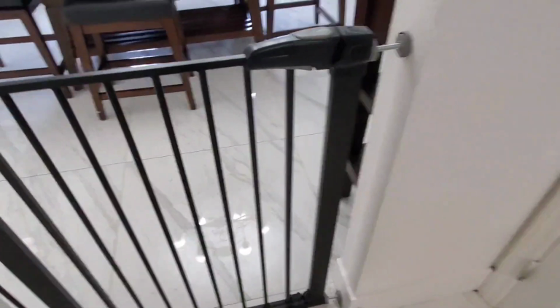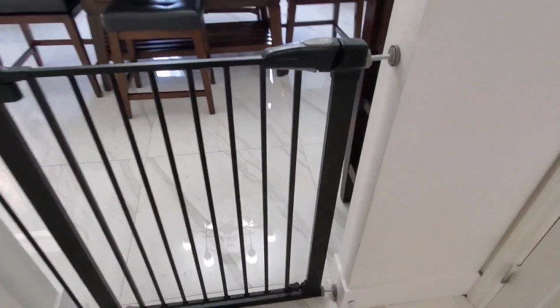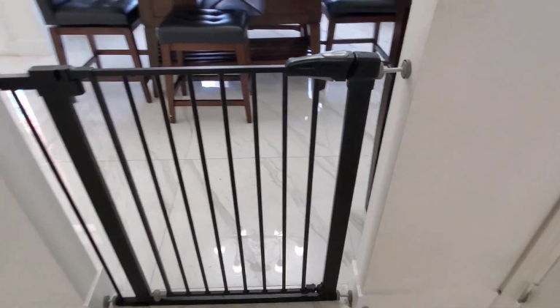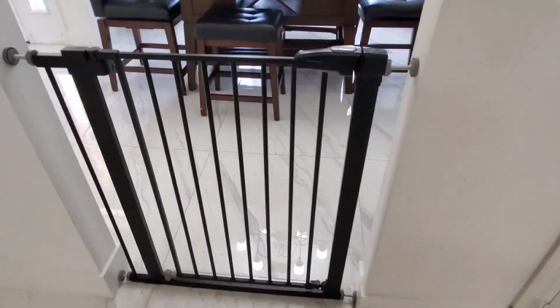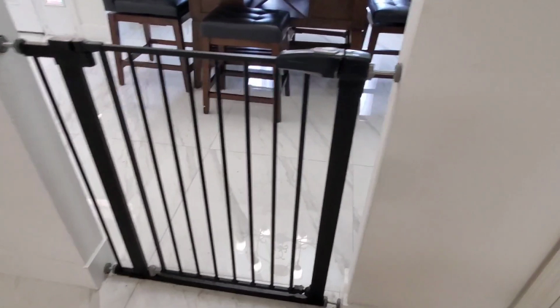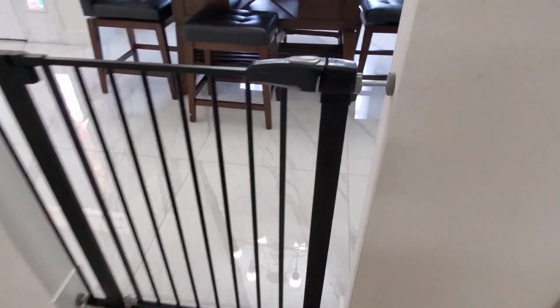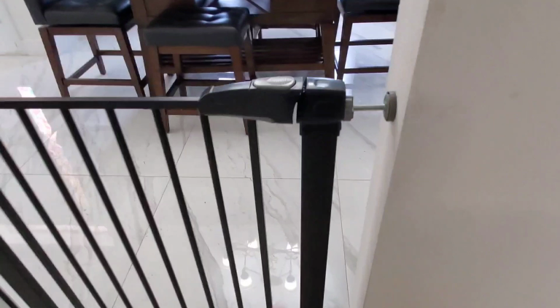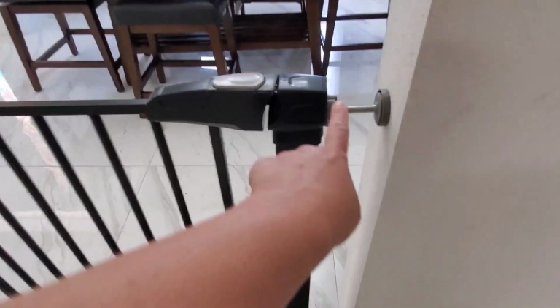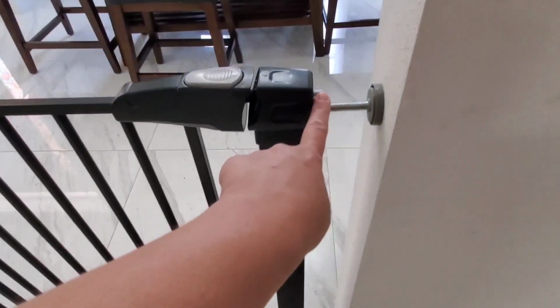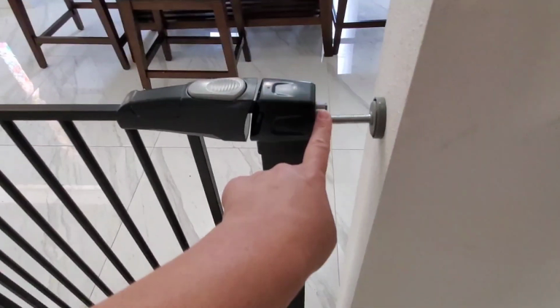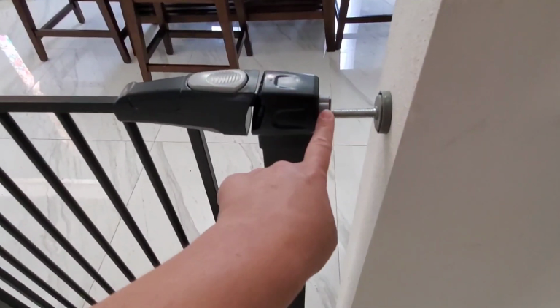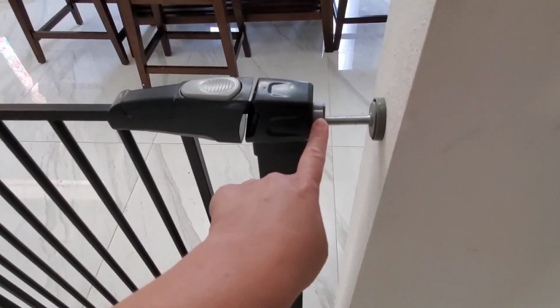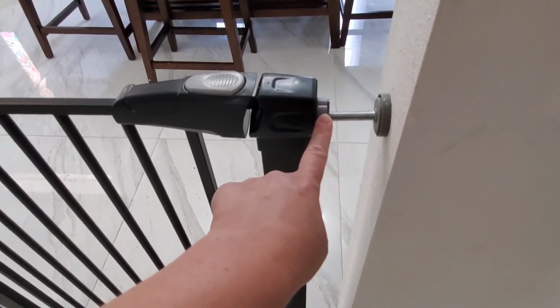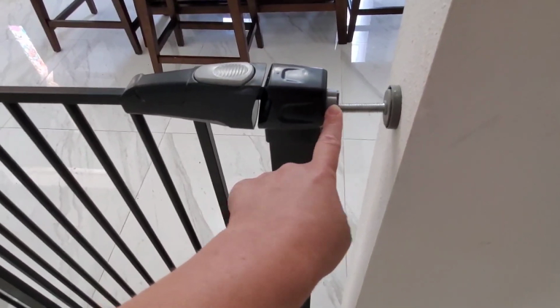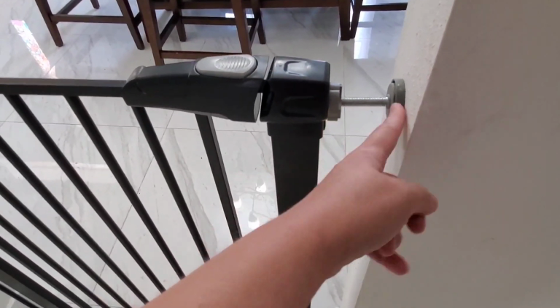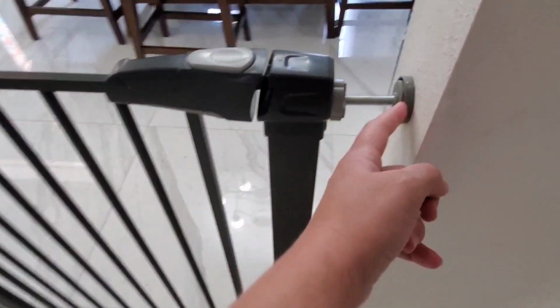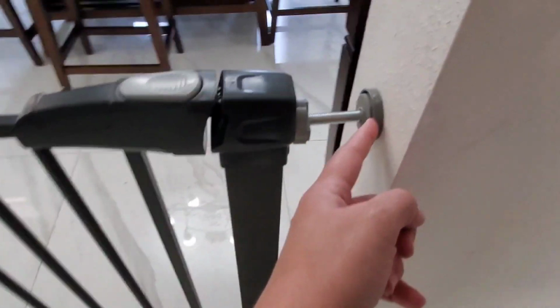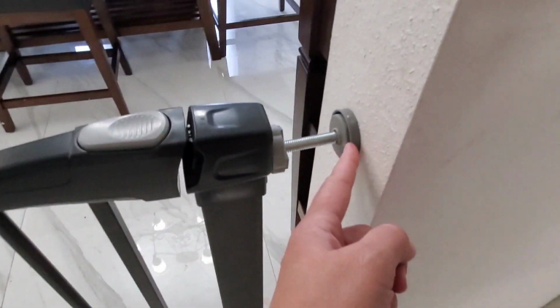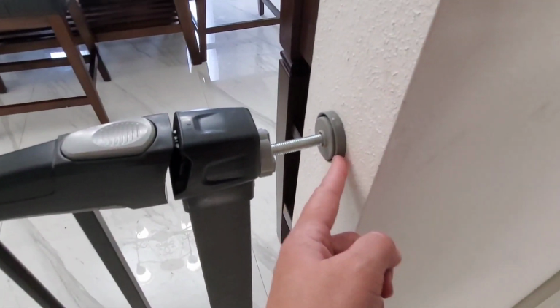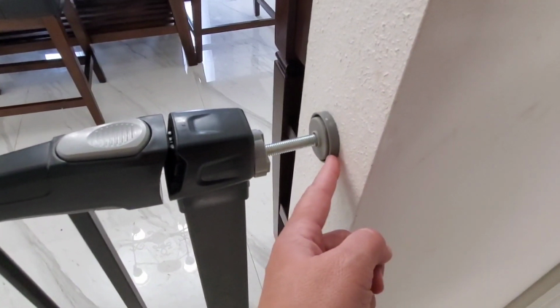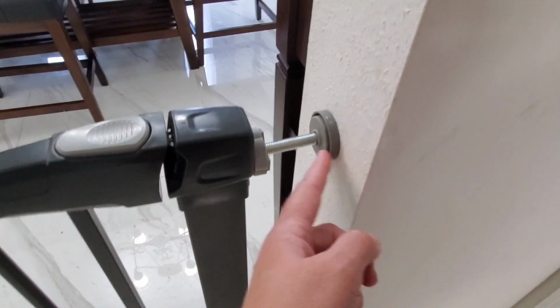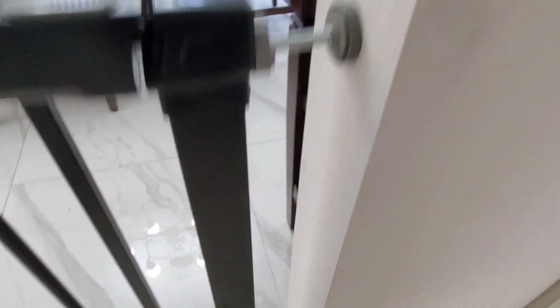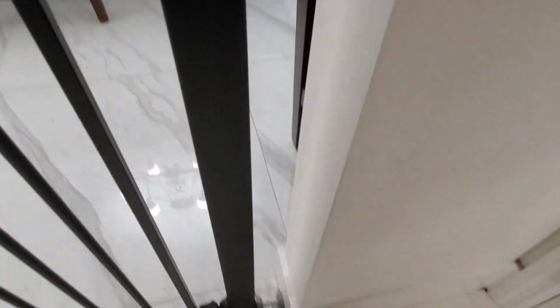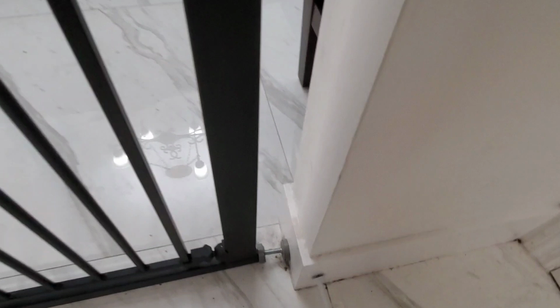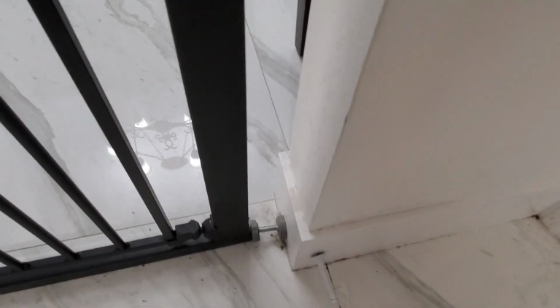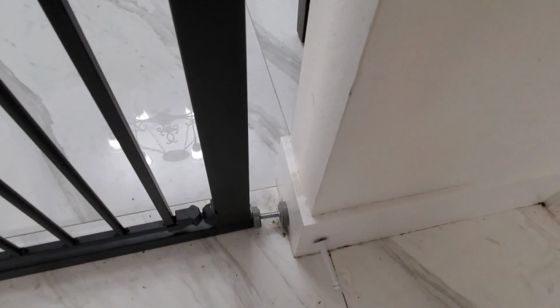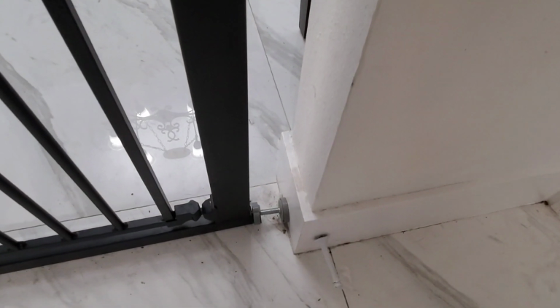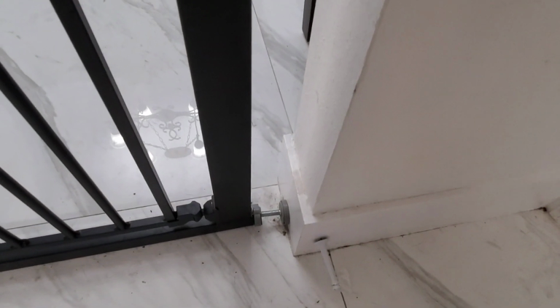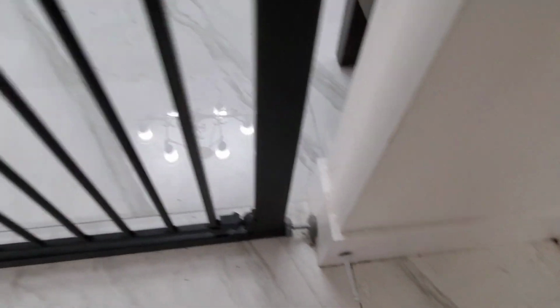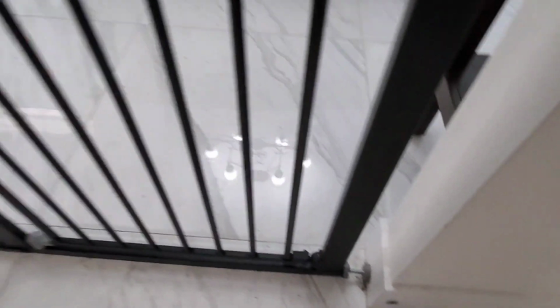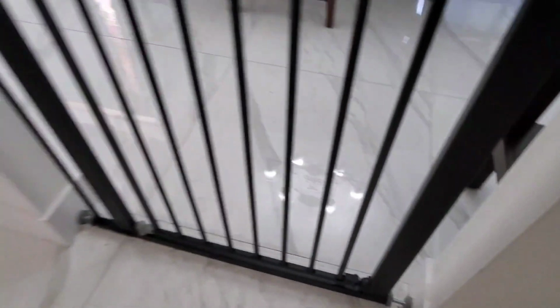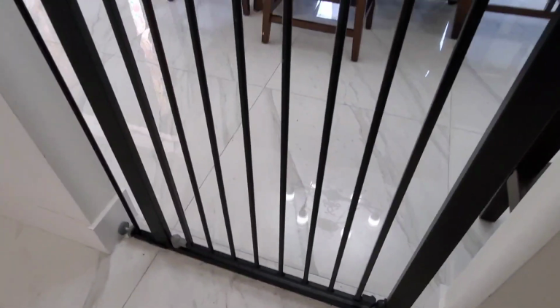This can expand to 48 inches, and you would just twist this dial right here to expand the length. It has these little rubber bumpers so it's not going to mess up your wall when you expand it.